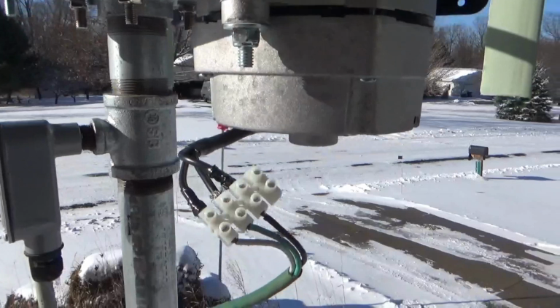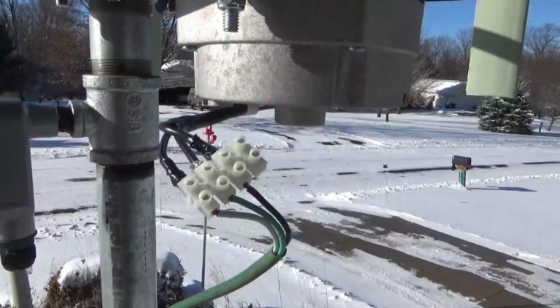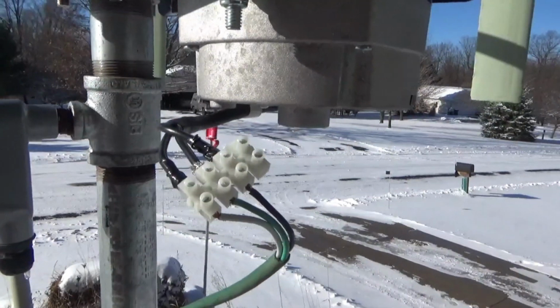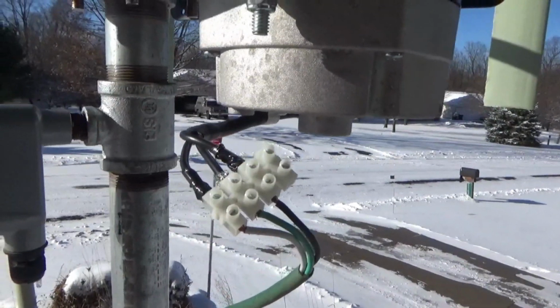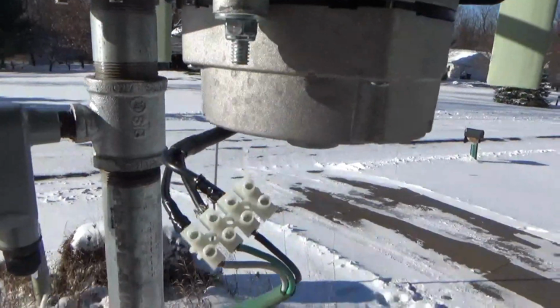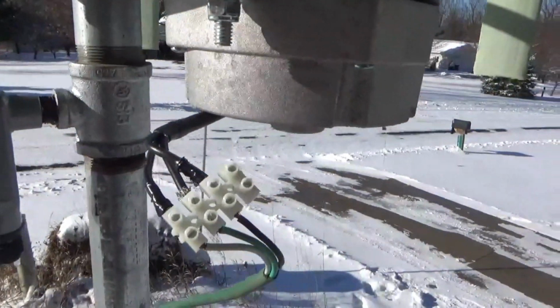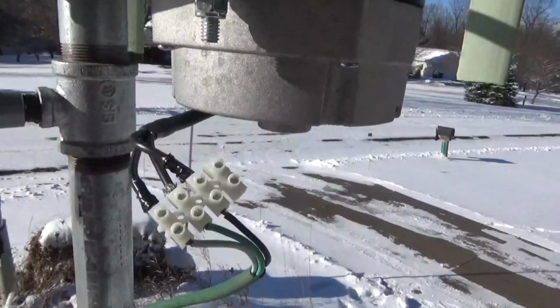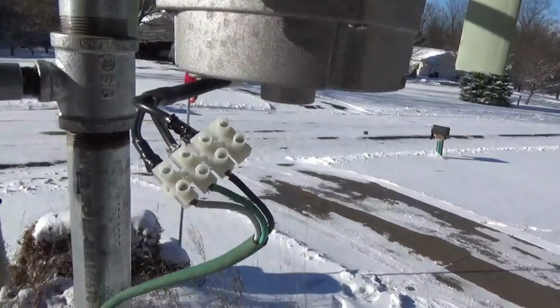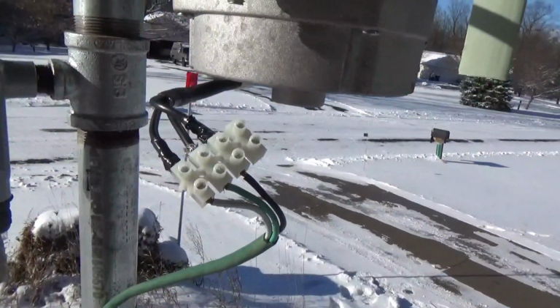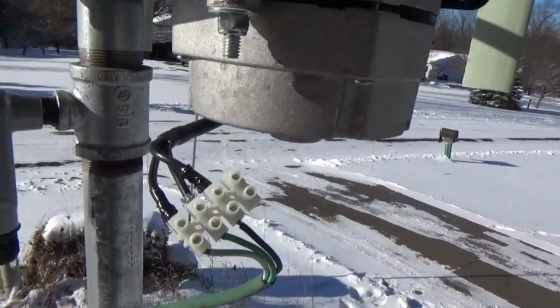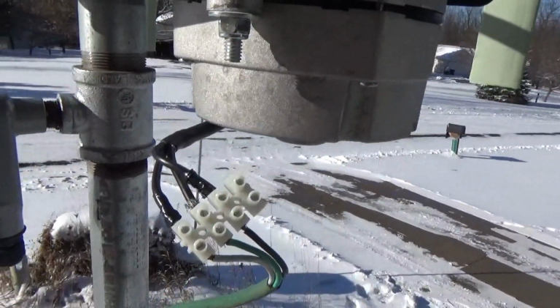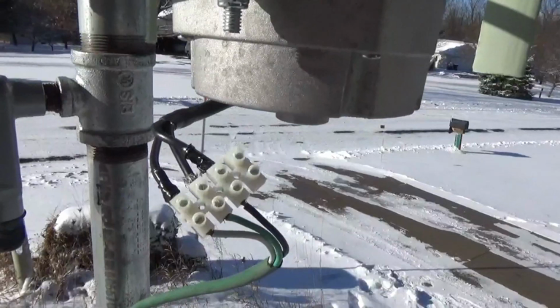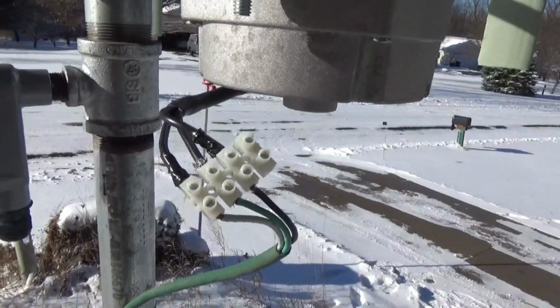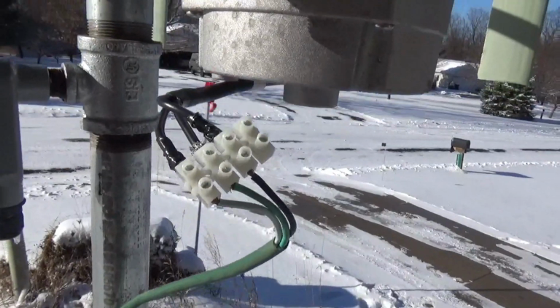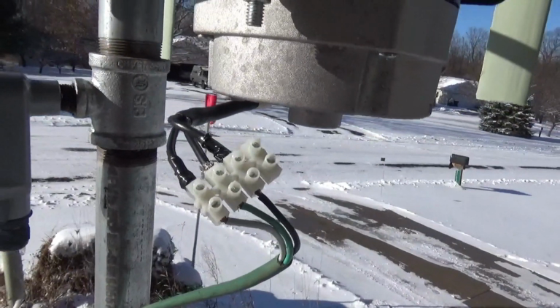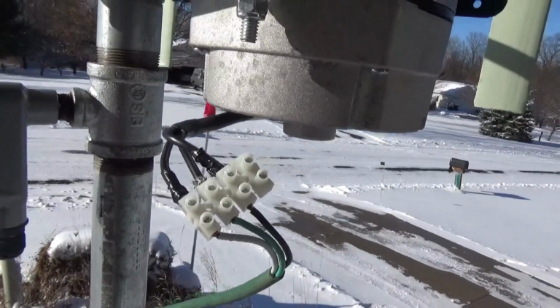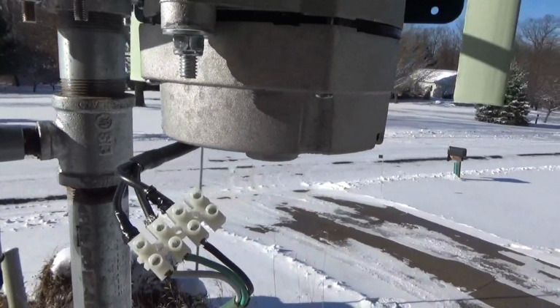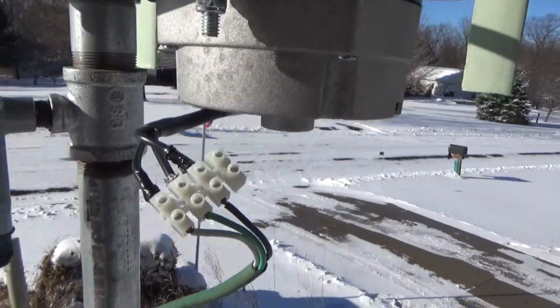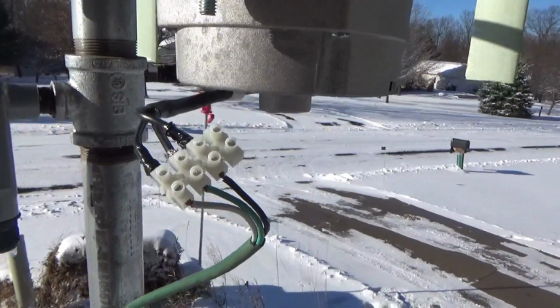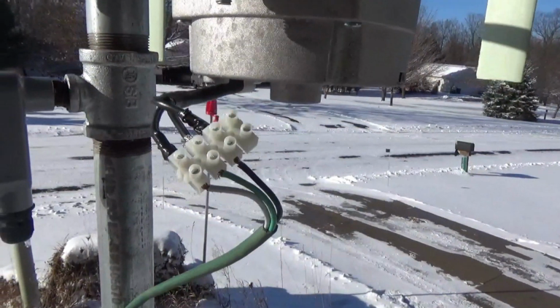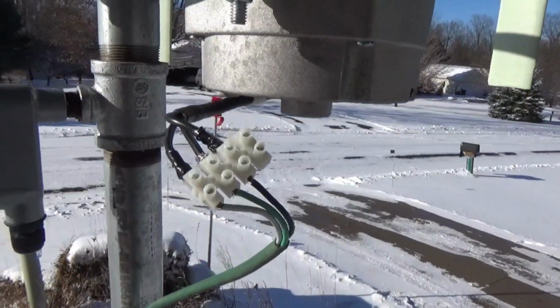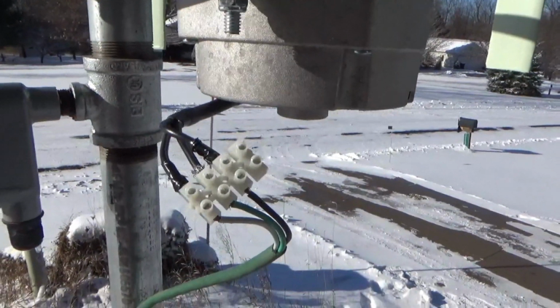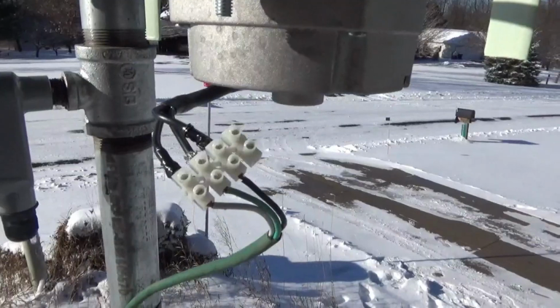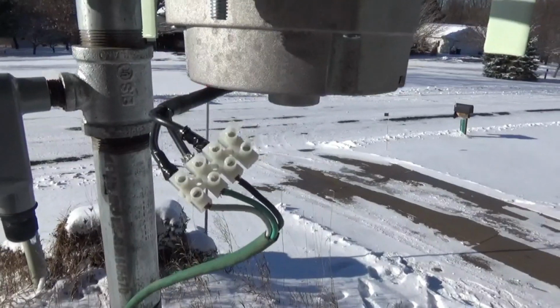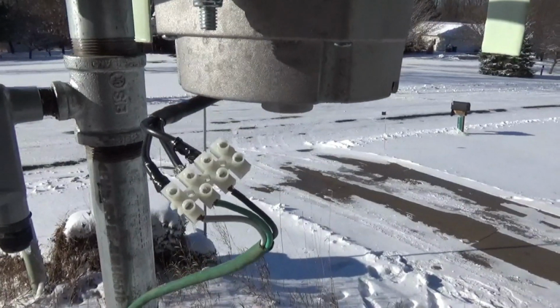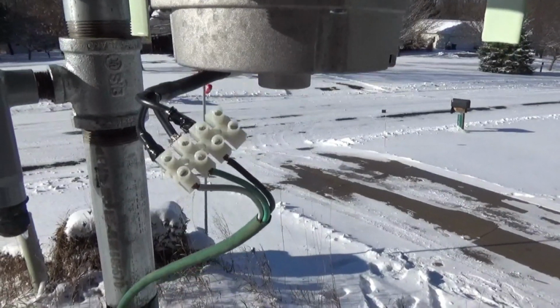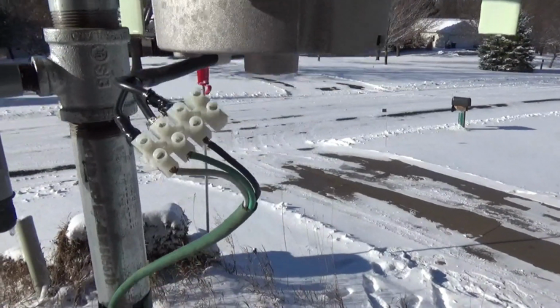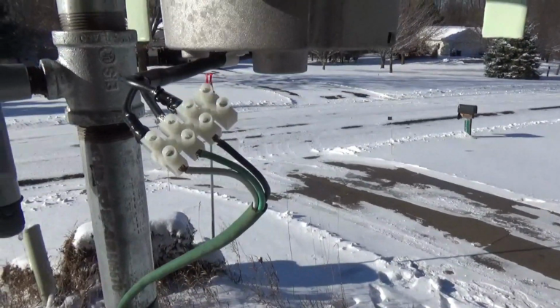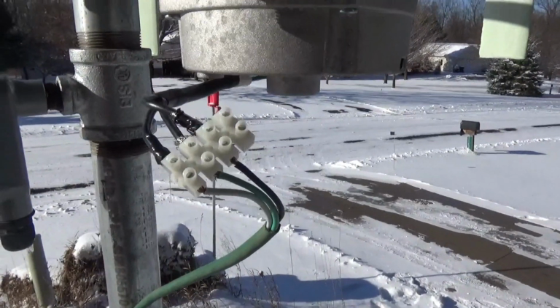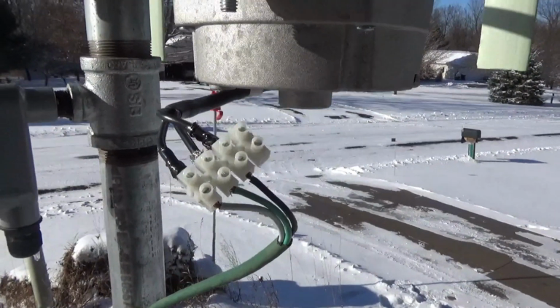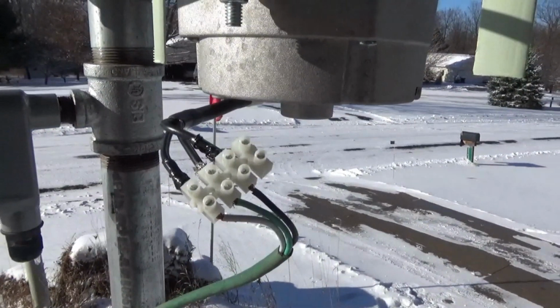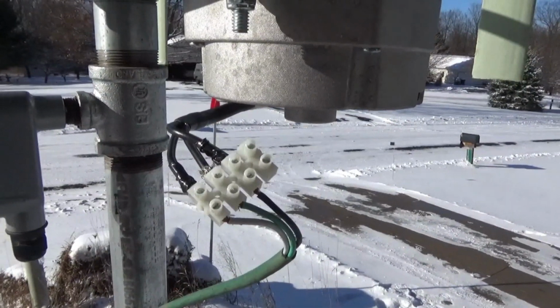Alright, the generator is wired in. It's not pretty. I'll put a little electrical tape on there to prevent shorts, but we're not going to be producing a whole lot of power anyway, so I'm not too worried about it at this point.